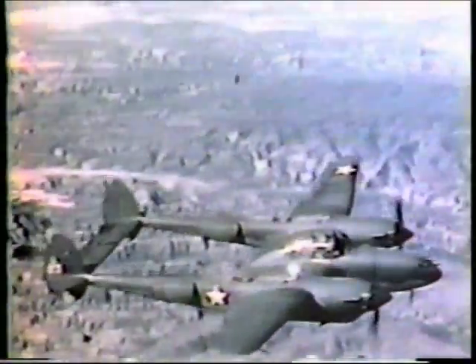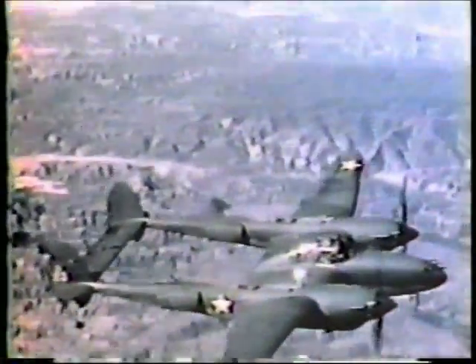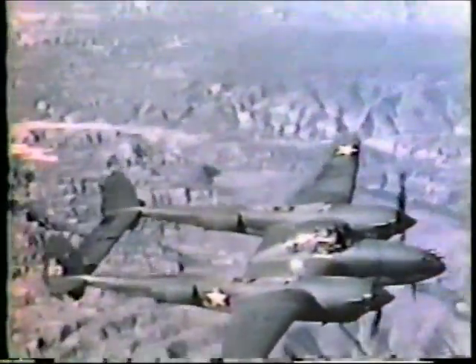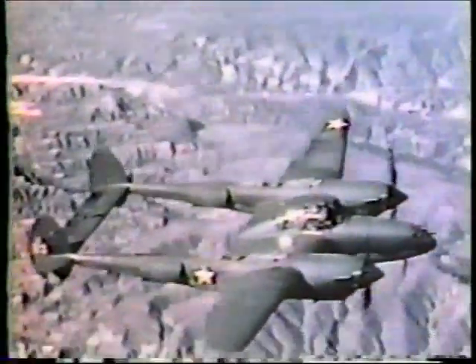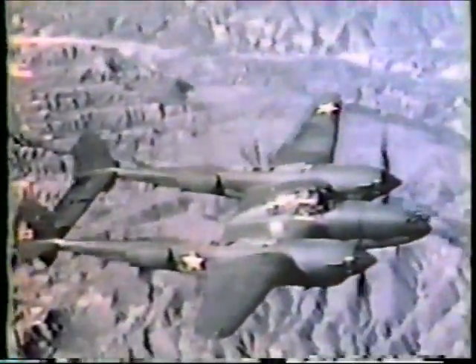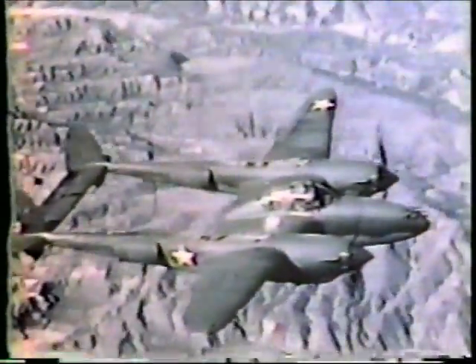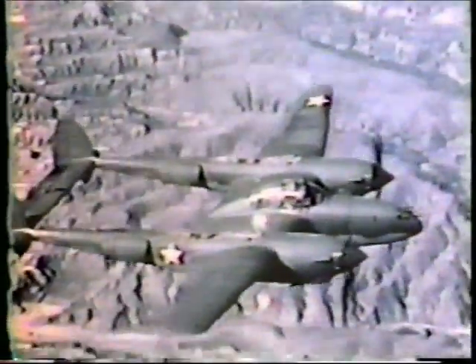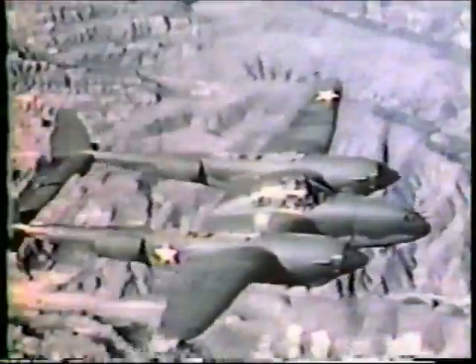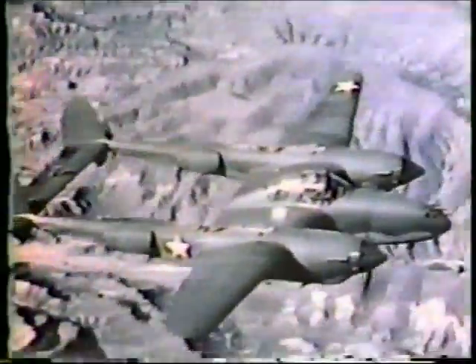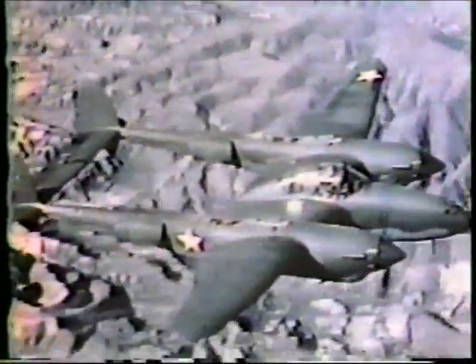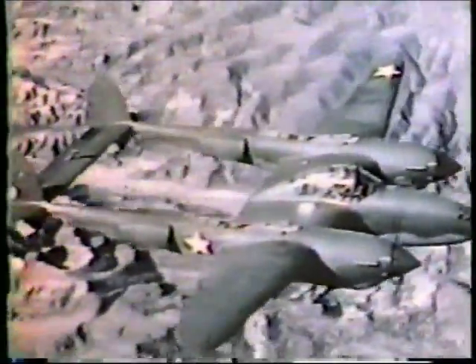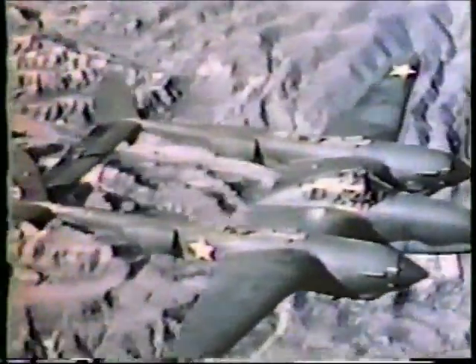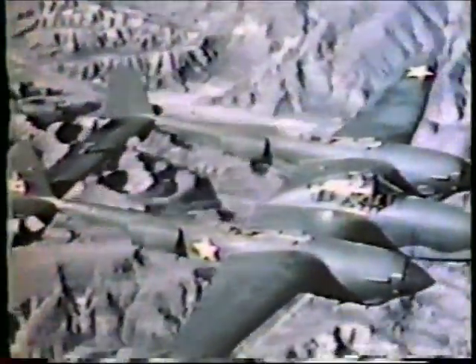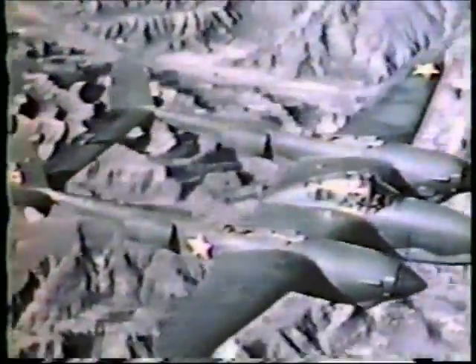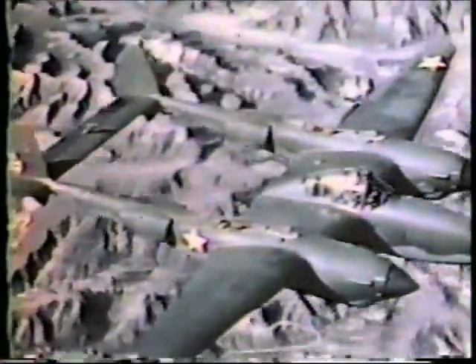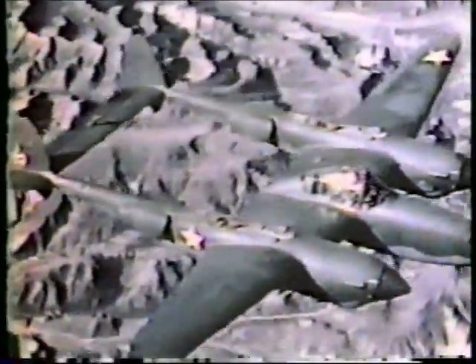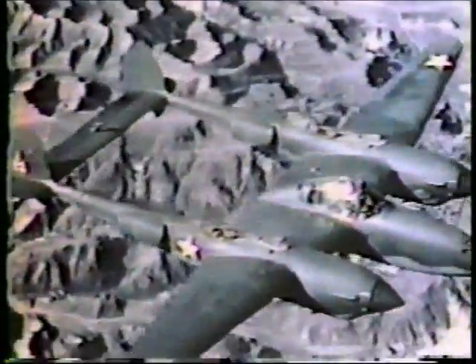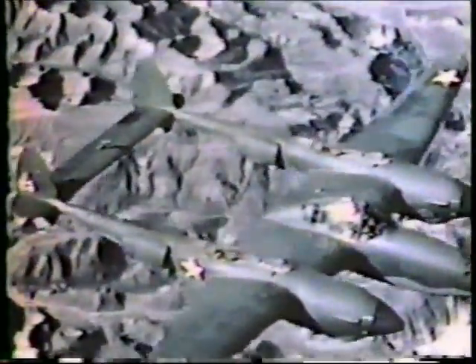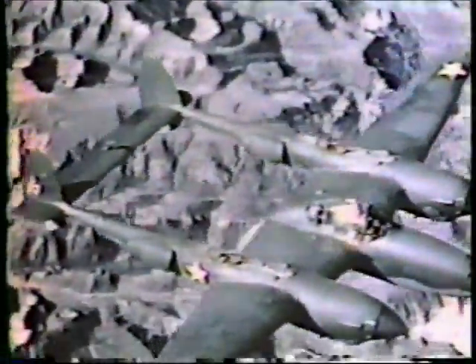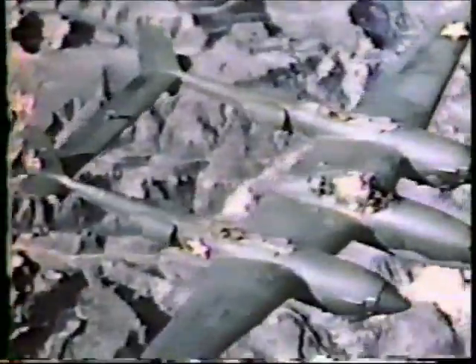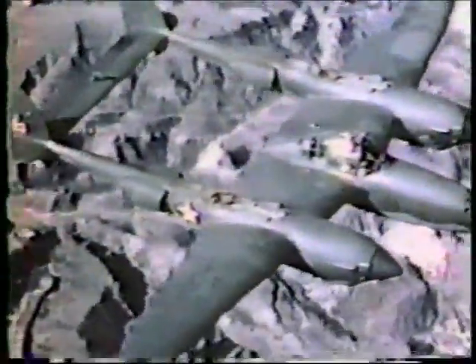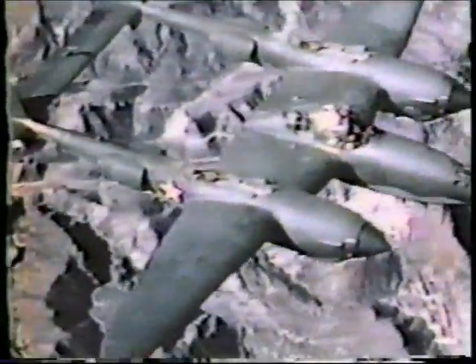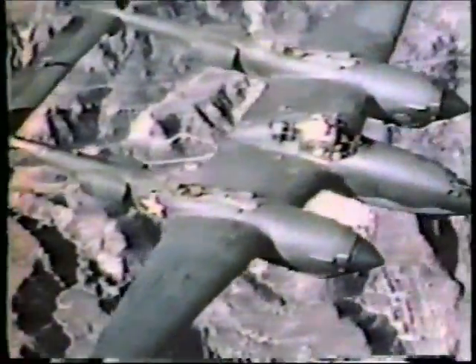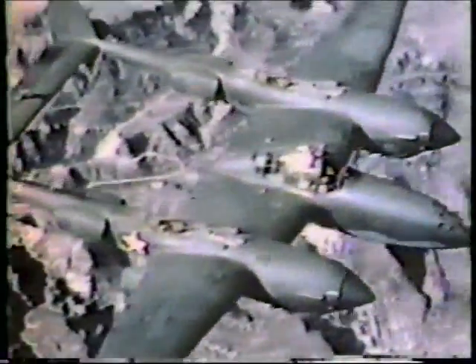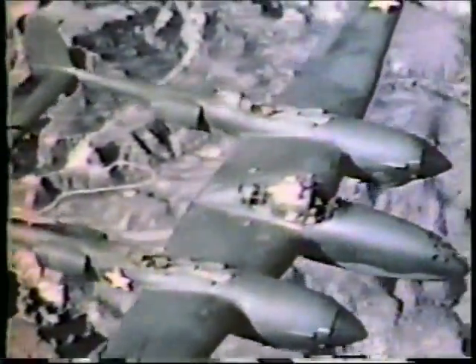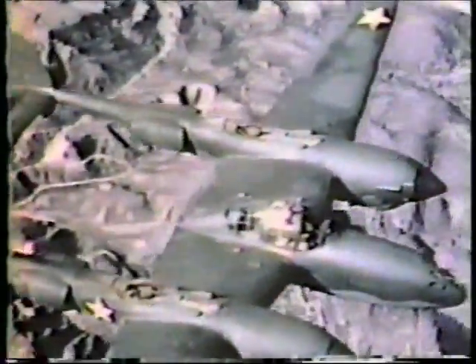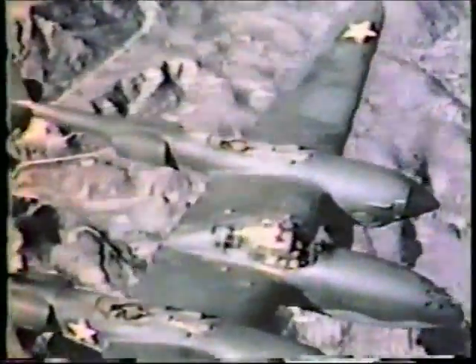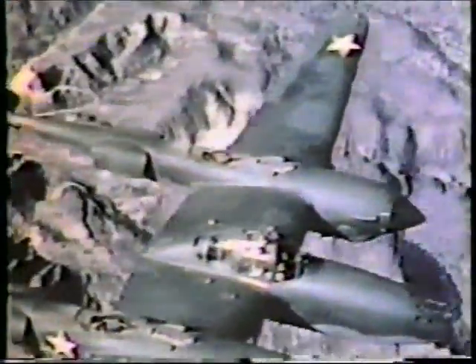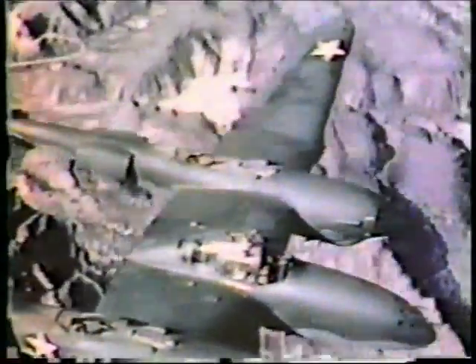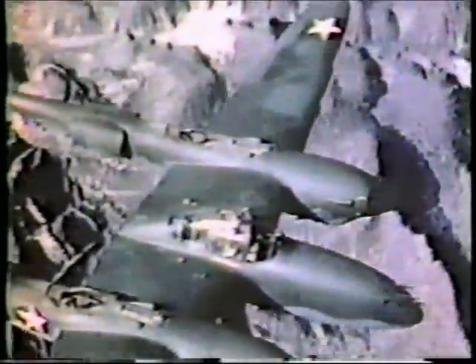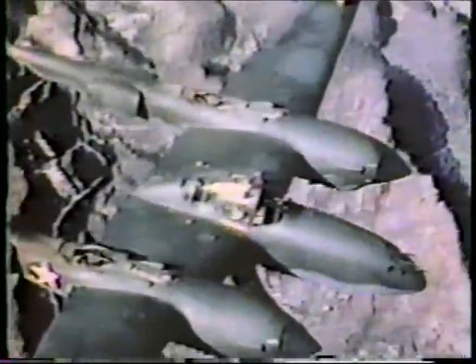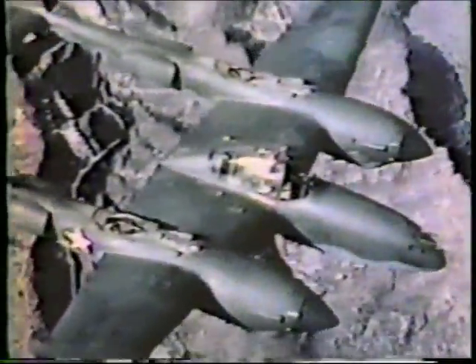Some hangar experts insist that it is impossible to bail out of the 38 because of the twin booms and rudders and because of the horizontal stabilizer span. The truth is that it is no easier or harder to bail out of the 38 than out of any single-seater fighter.